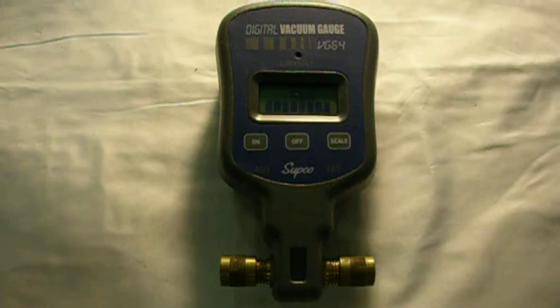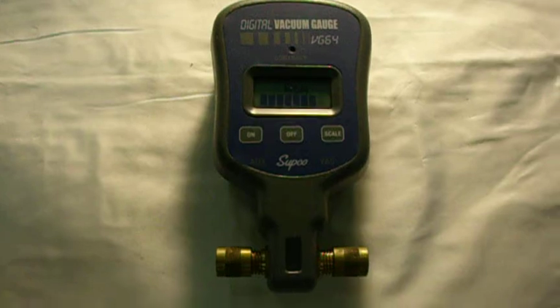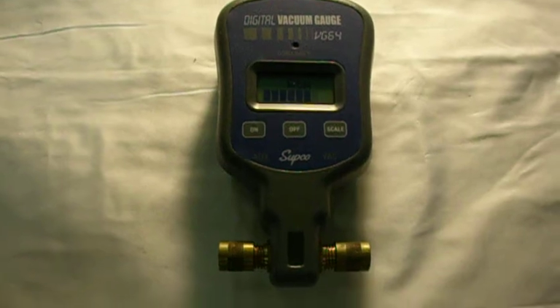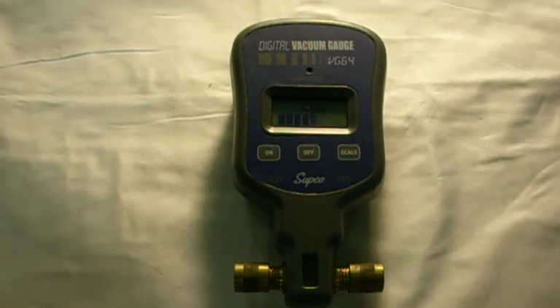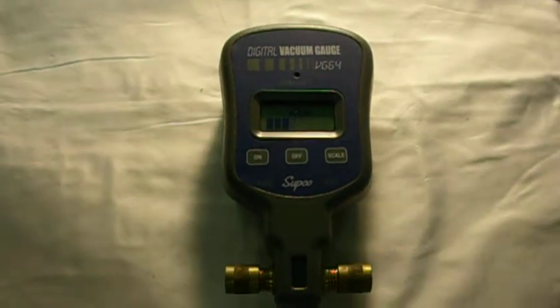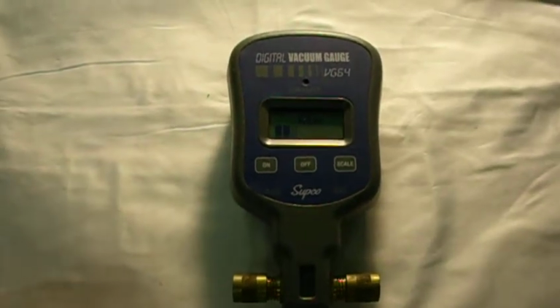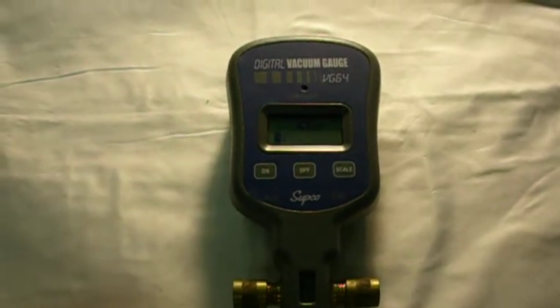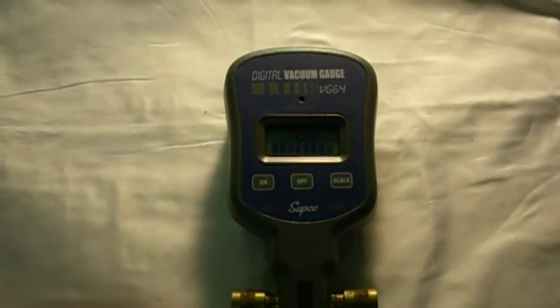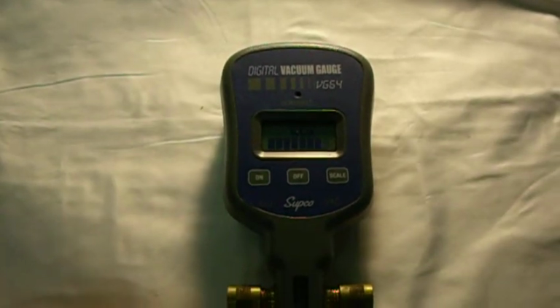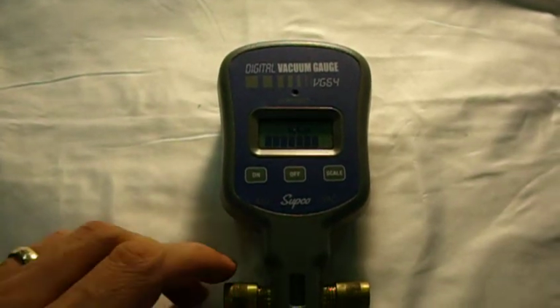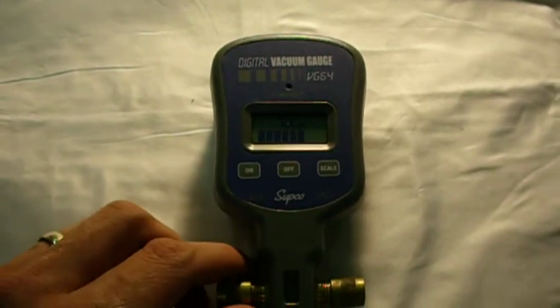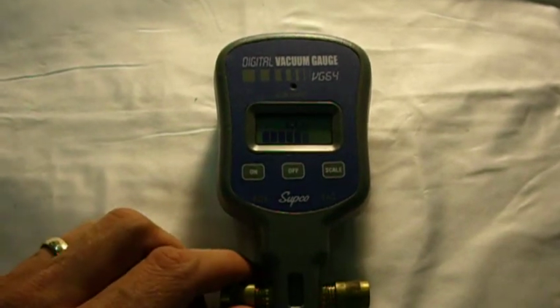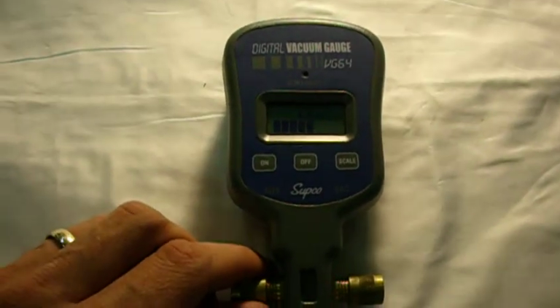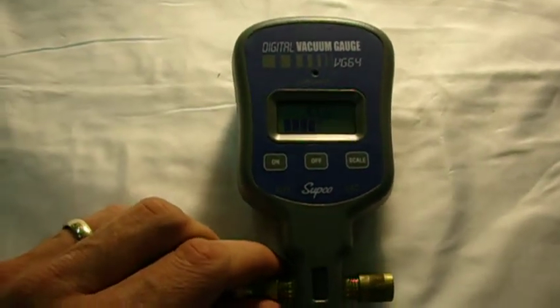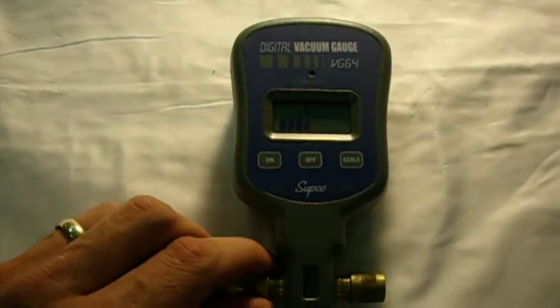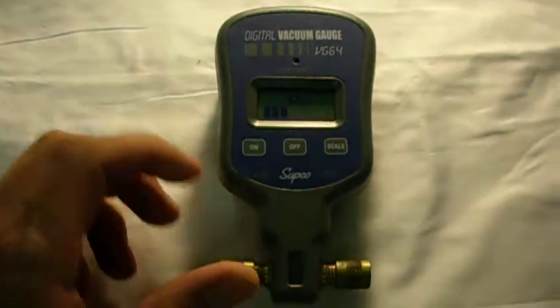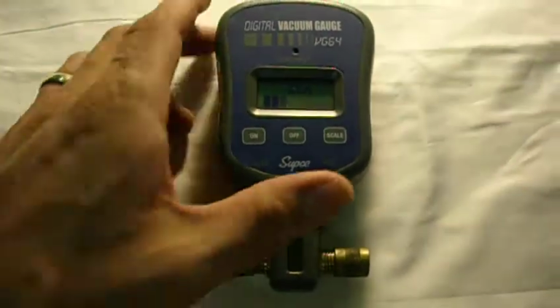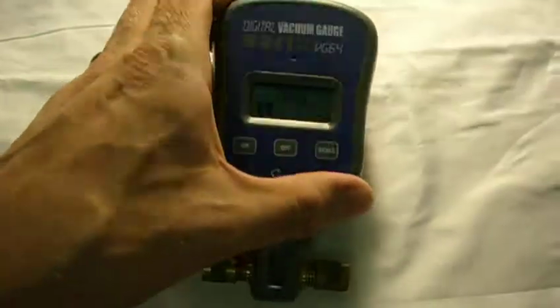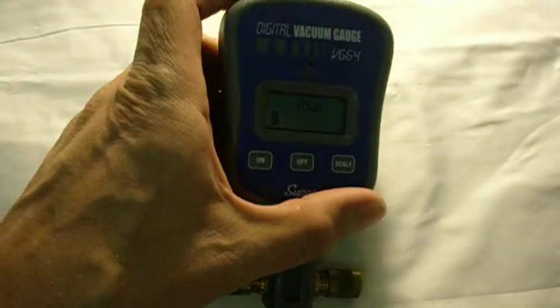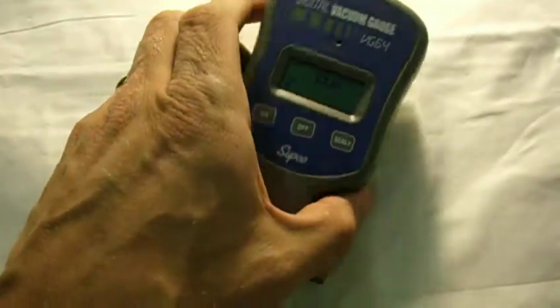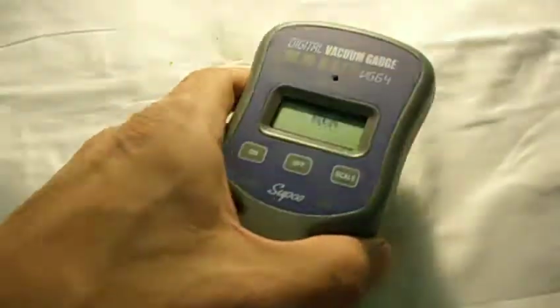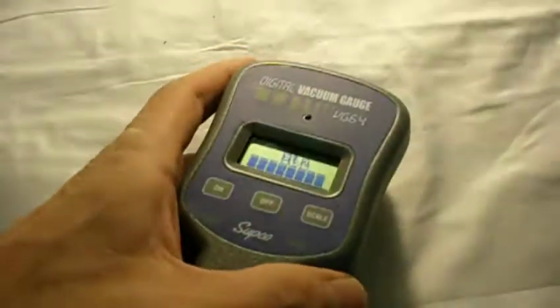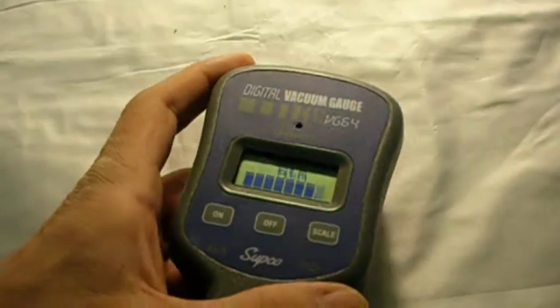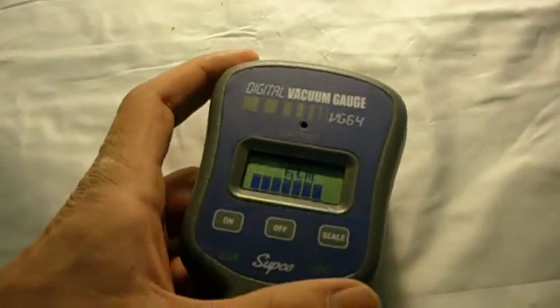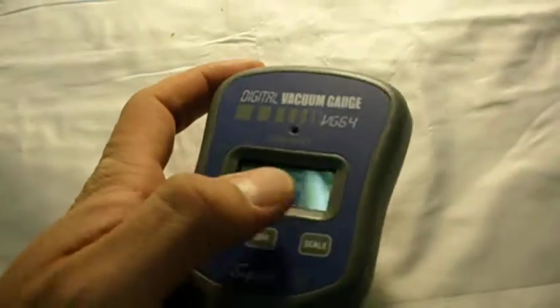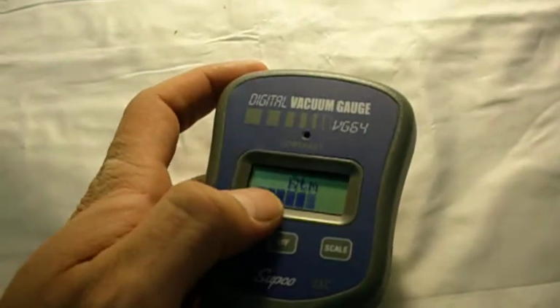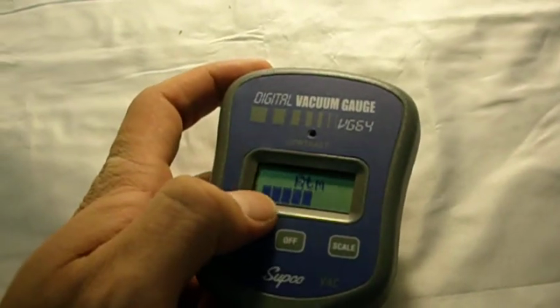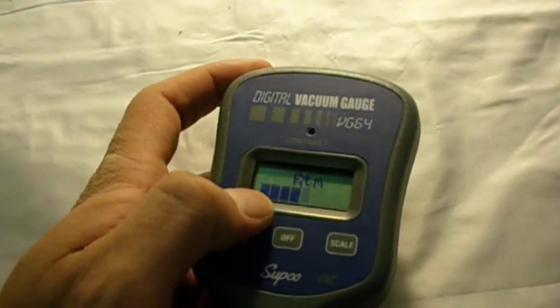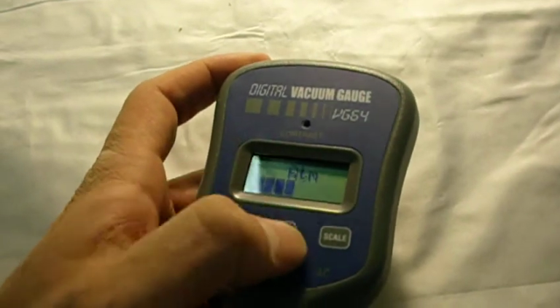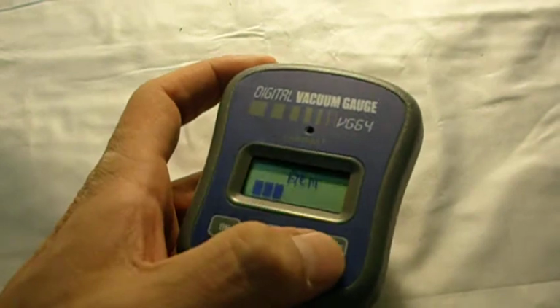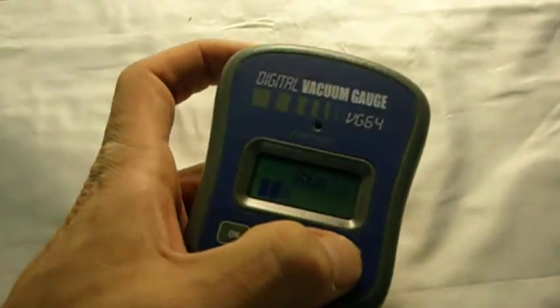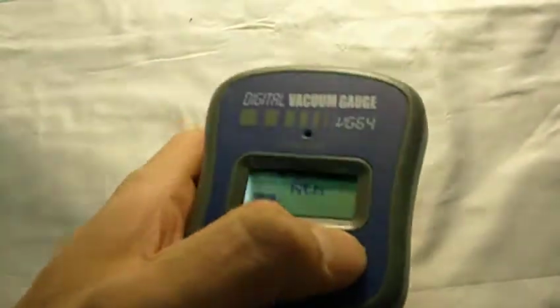What we have for auction is a SUBCO digital vacuum gauge, the VG64. It has a digital display and a scale.